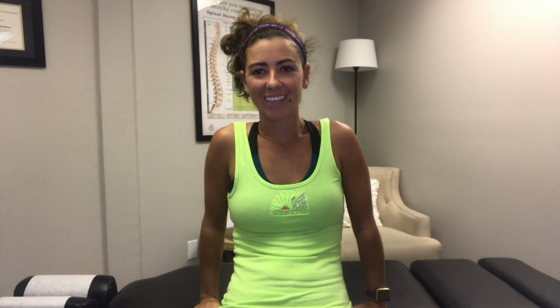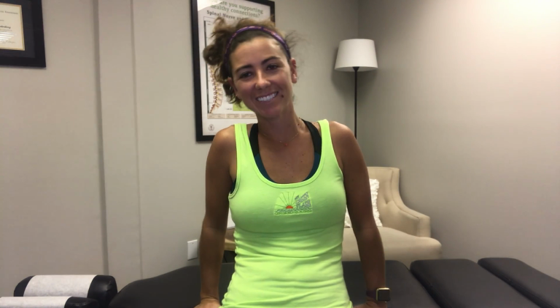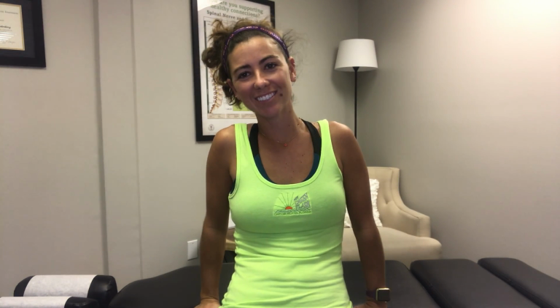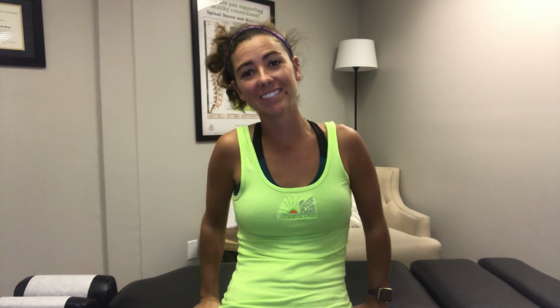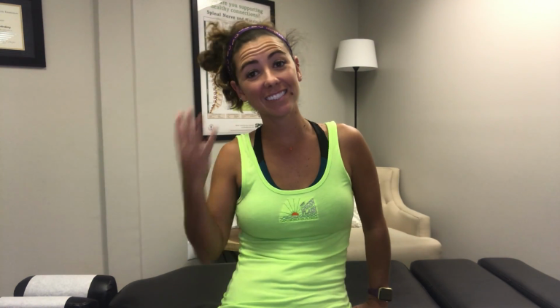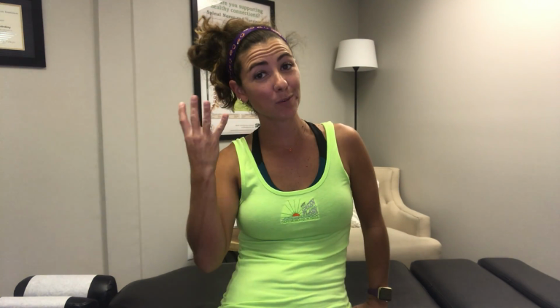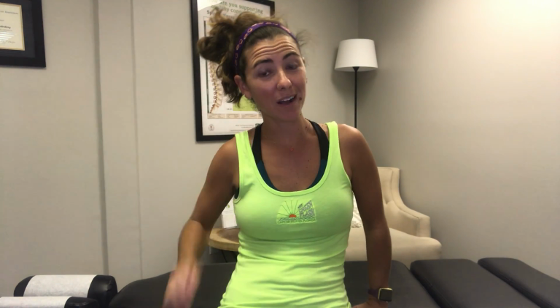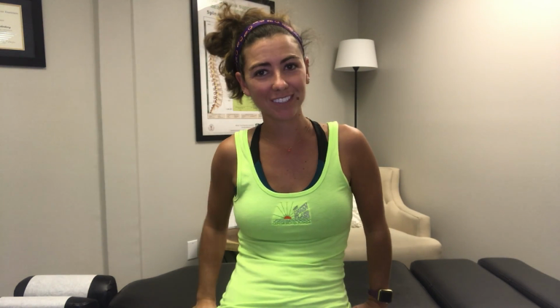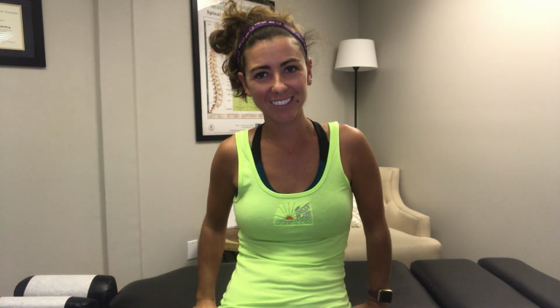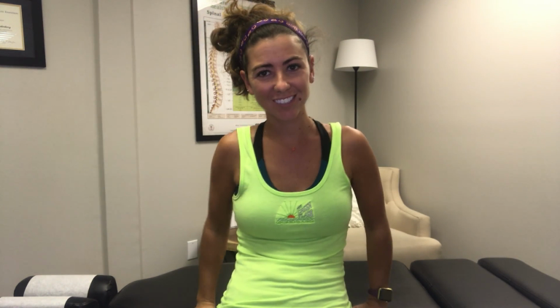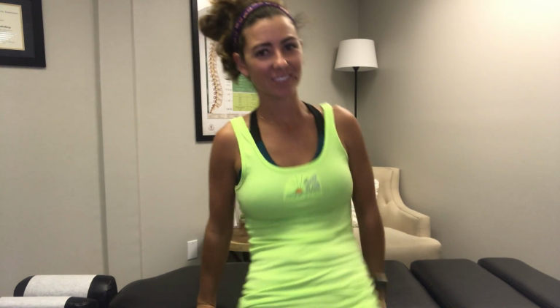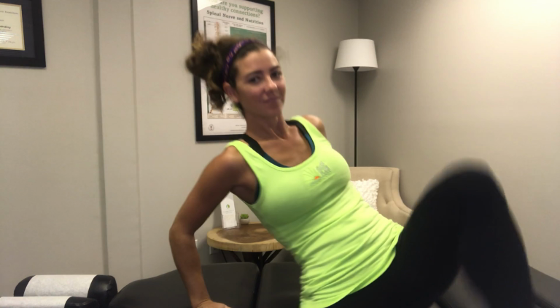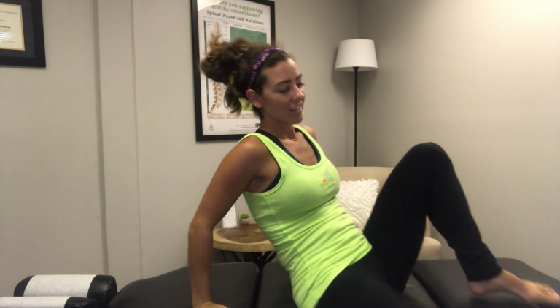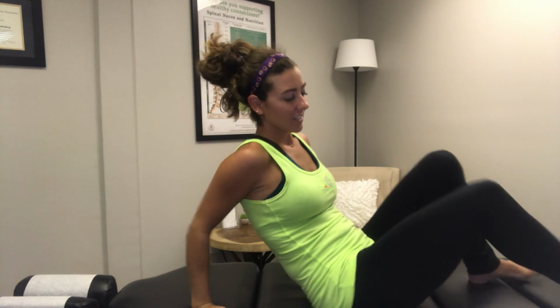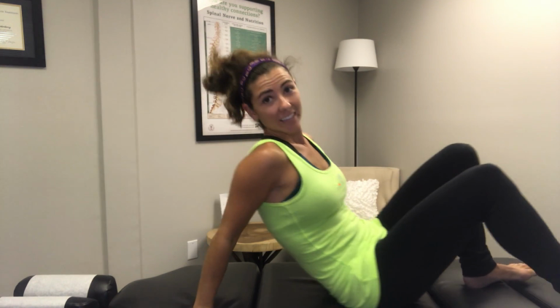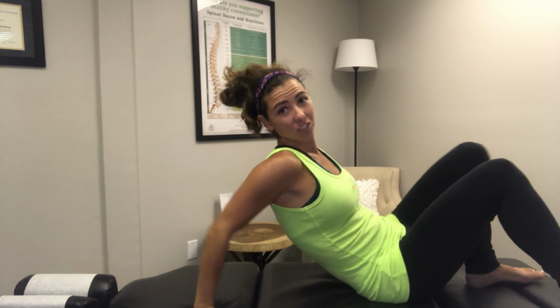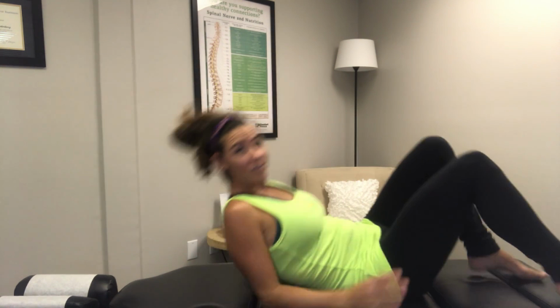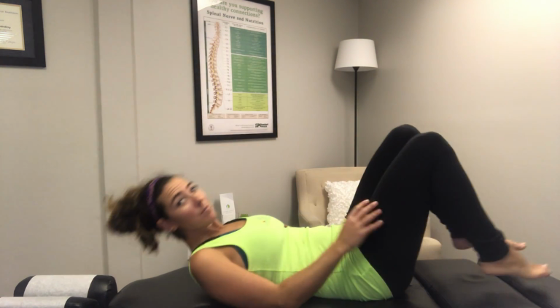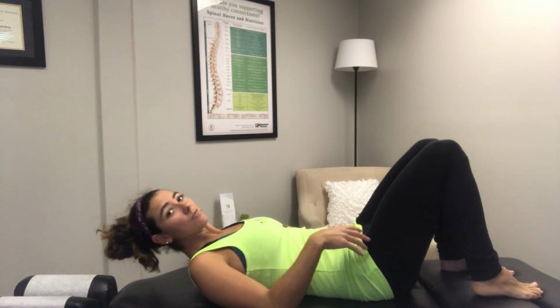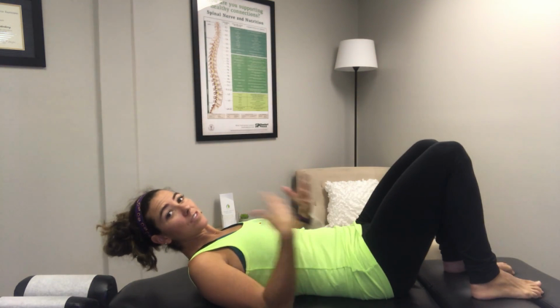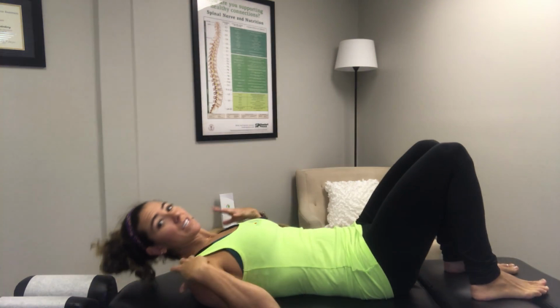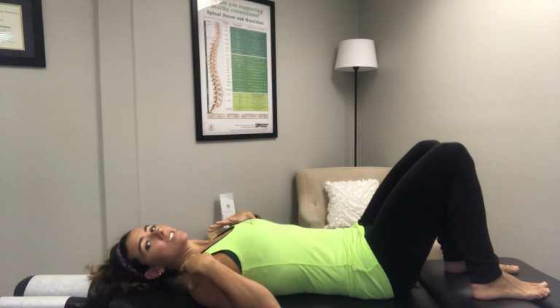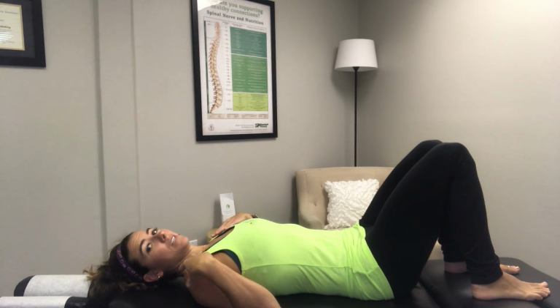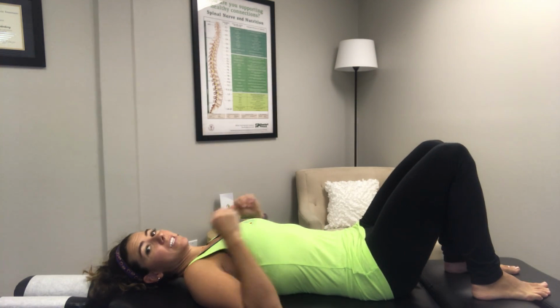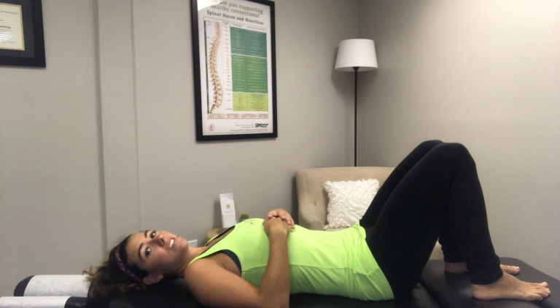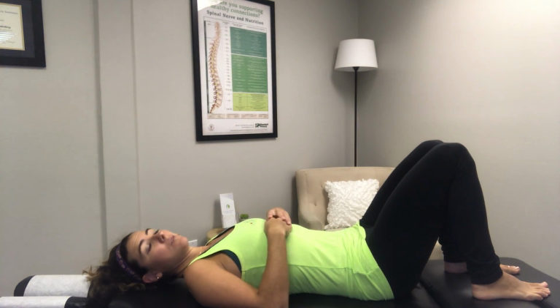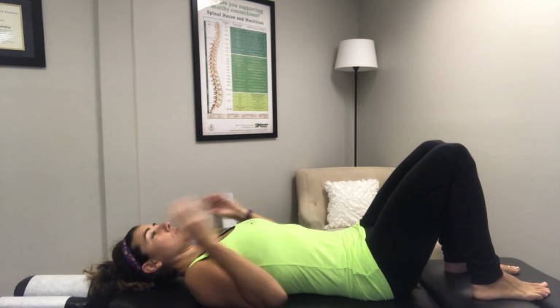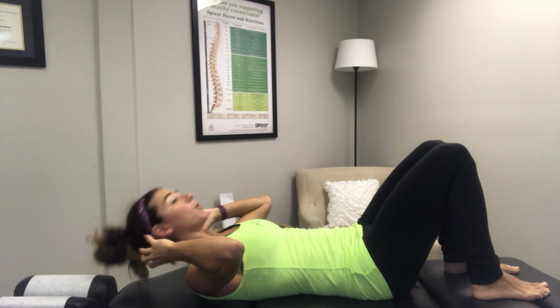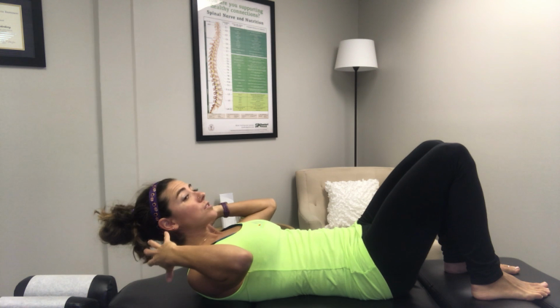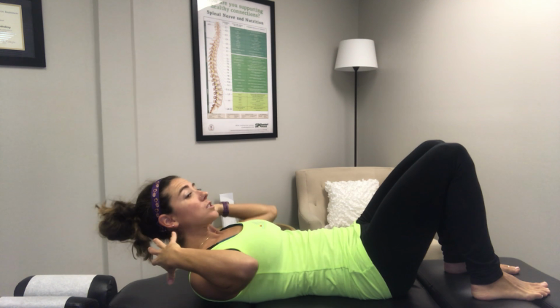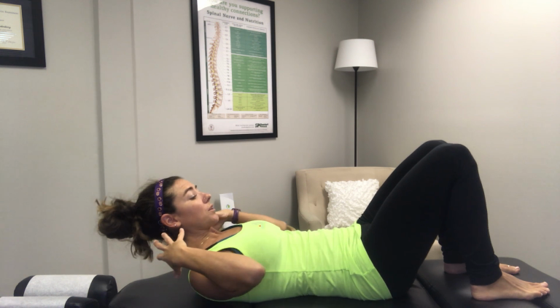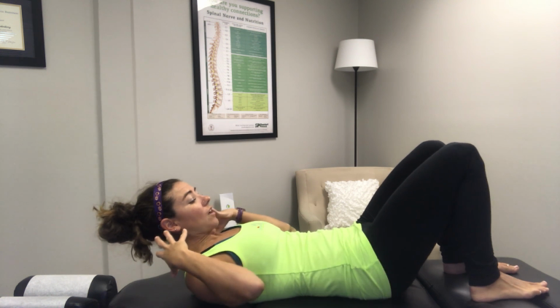Hey guys, Dr. Kelsey here. Today is day four of our ab series, so let's get started. Again, engaging the core, same thing as before — if you need to make it easier, you can relax the head onto the table or use a ball or something to support yourself.